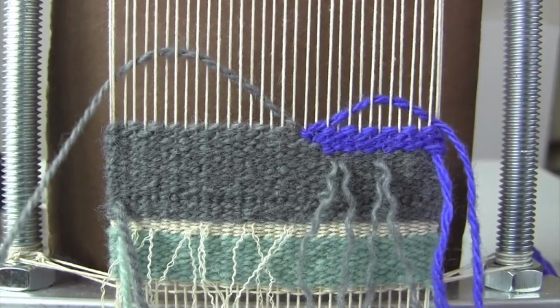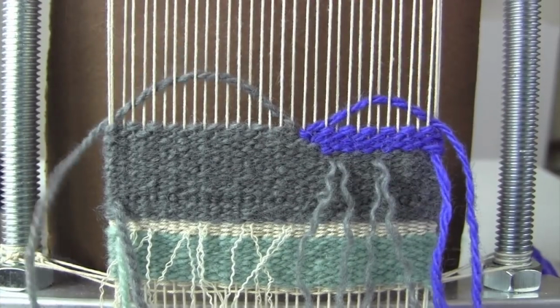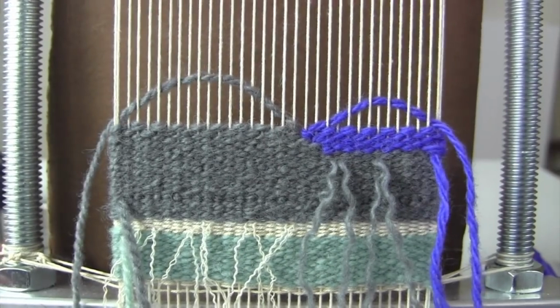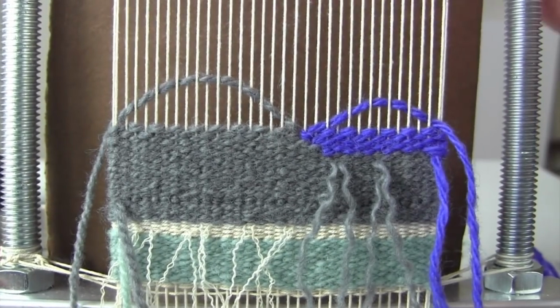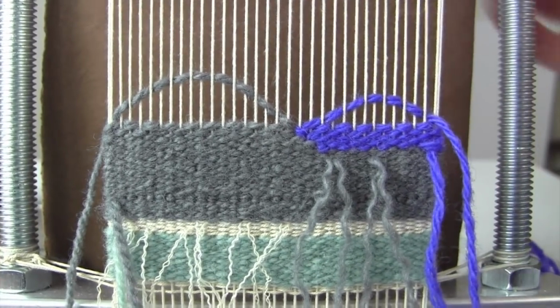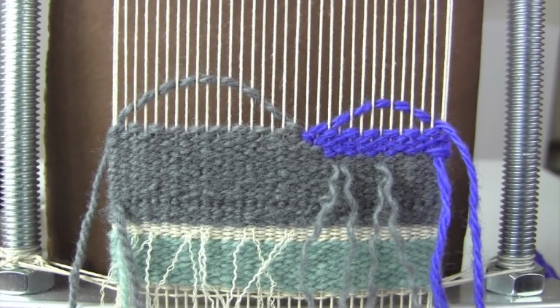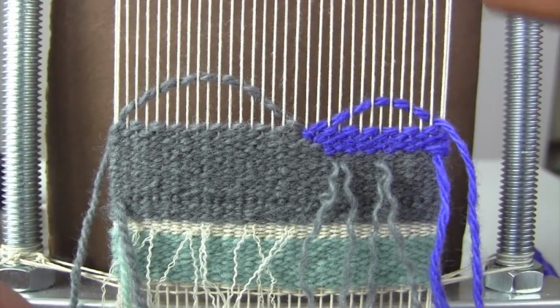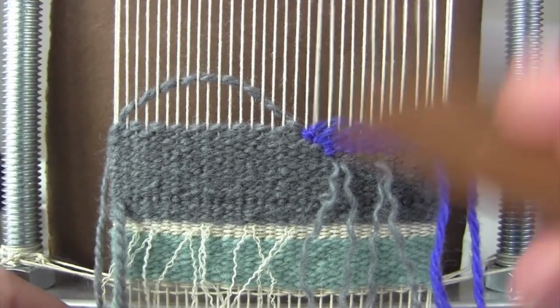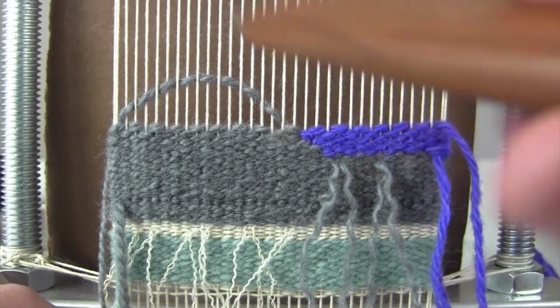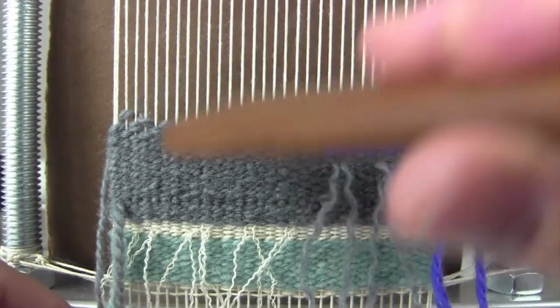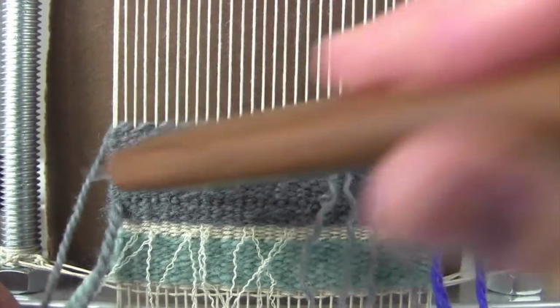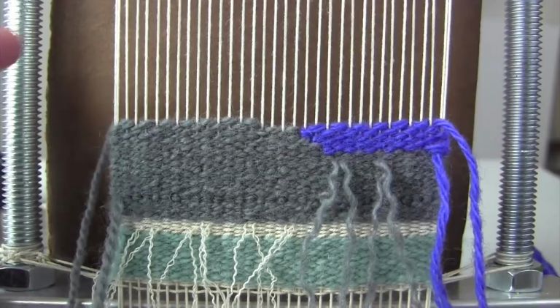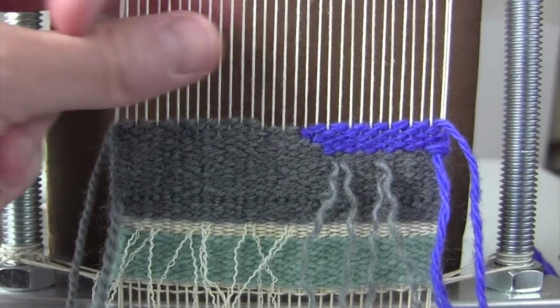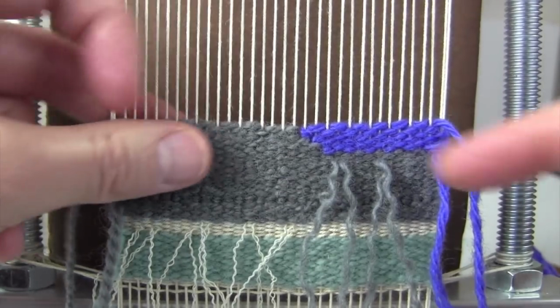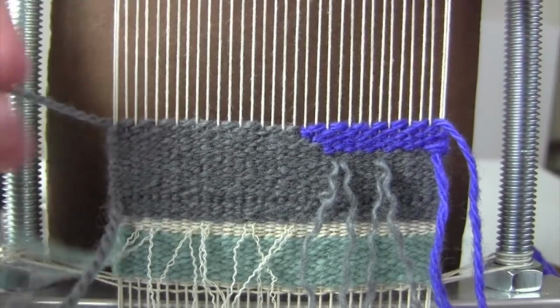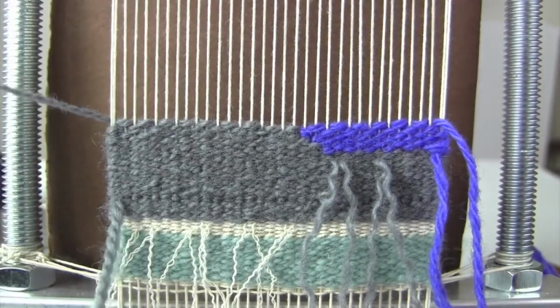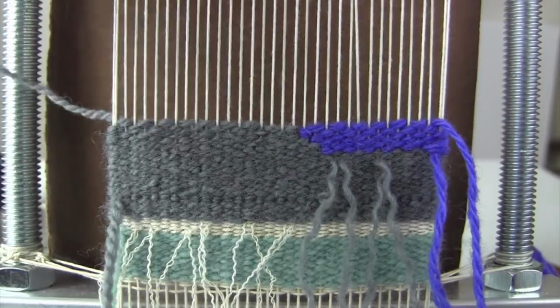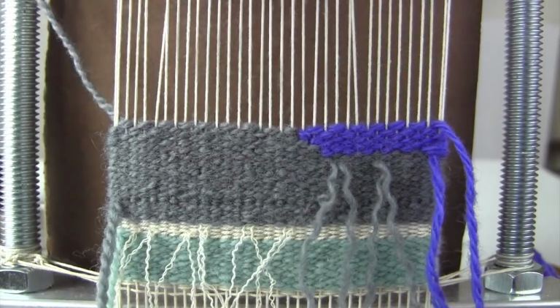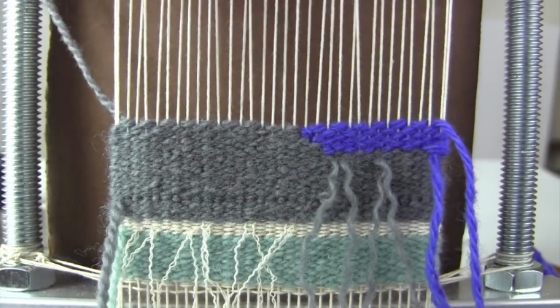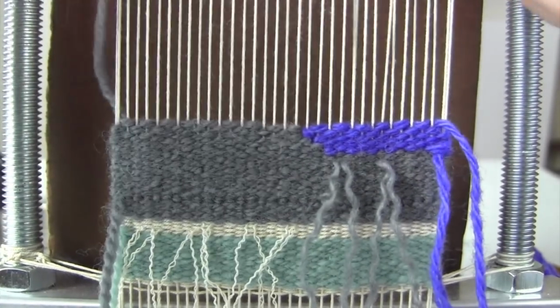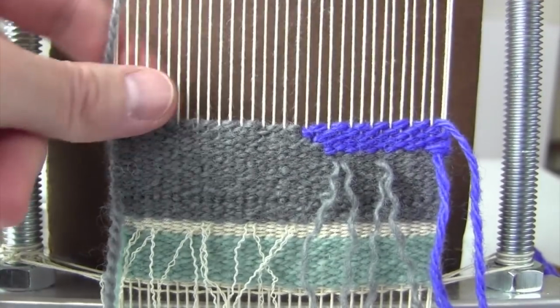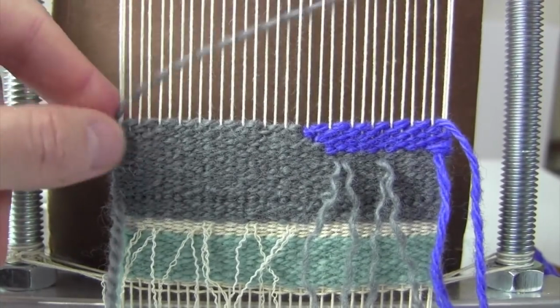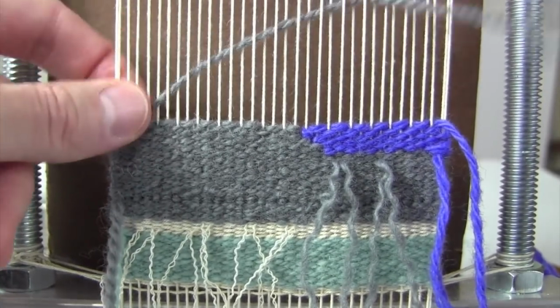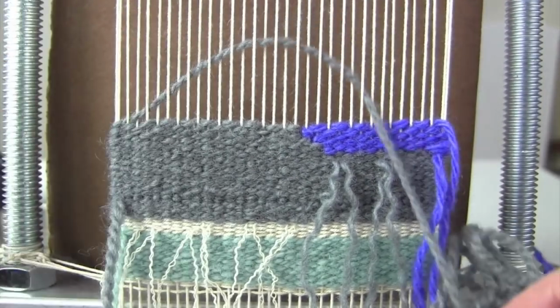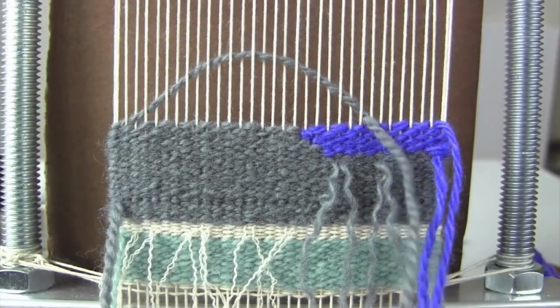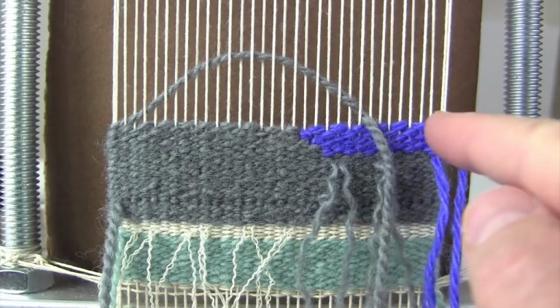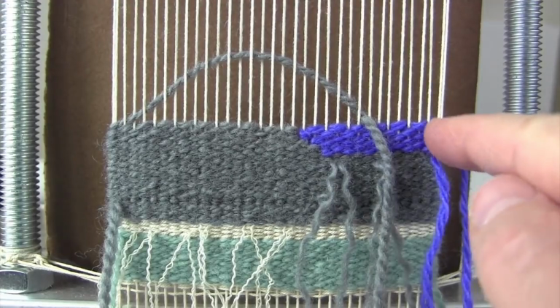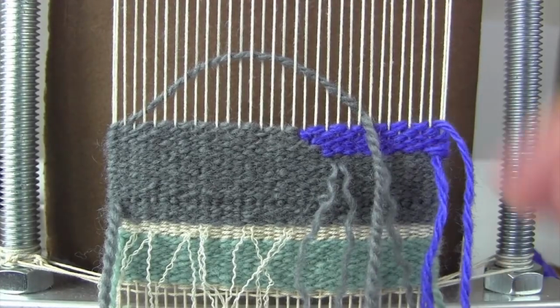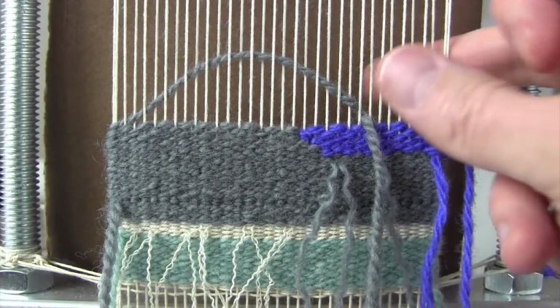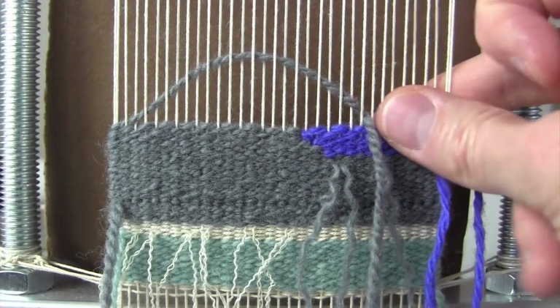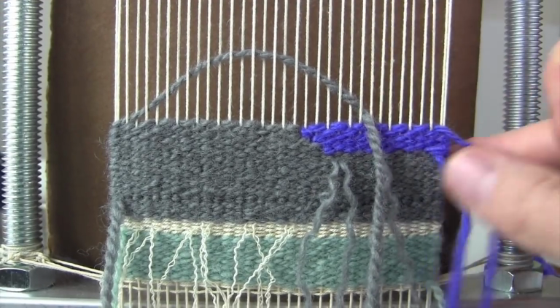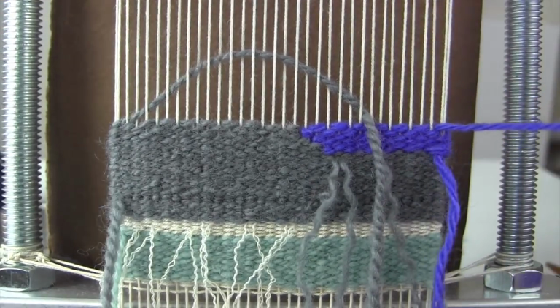Here I've finished my sequence, and now if I want that gray to move over here I can easily weave it on top and move this purple in.